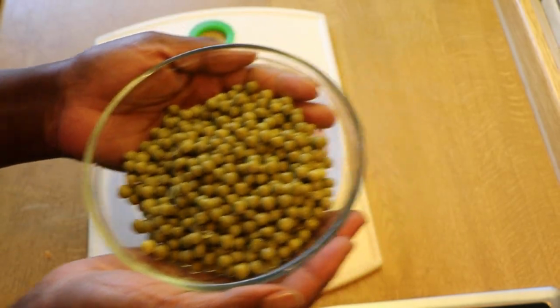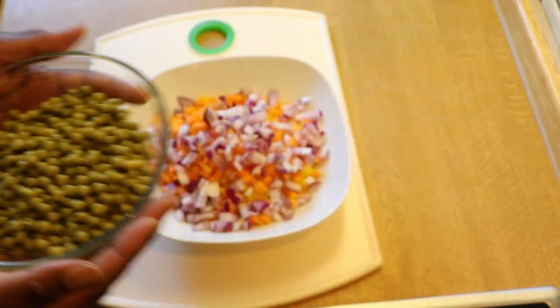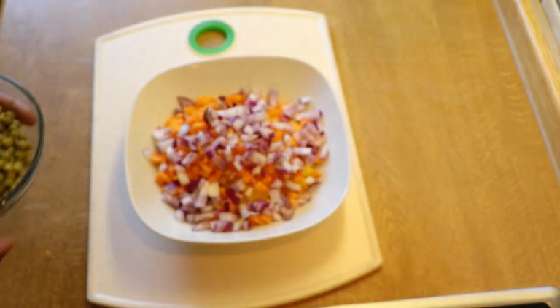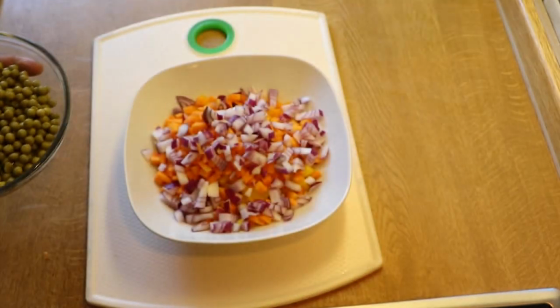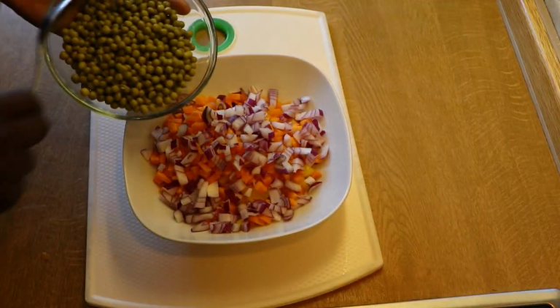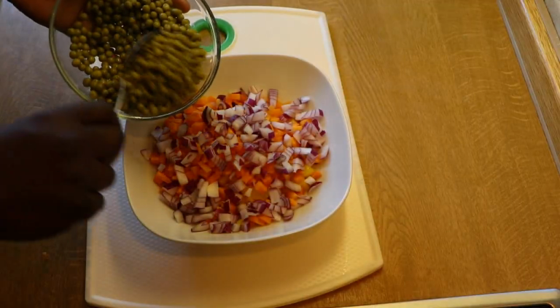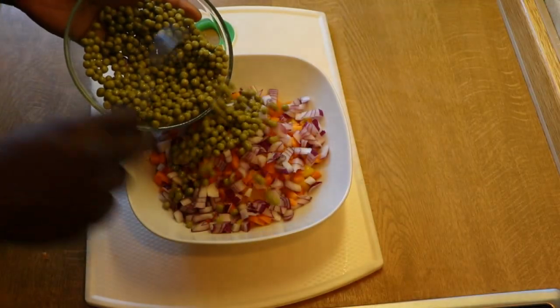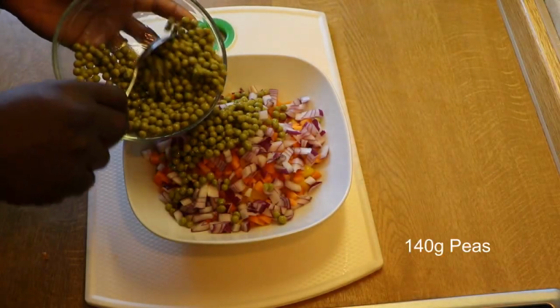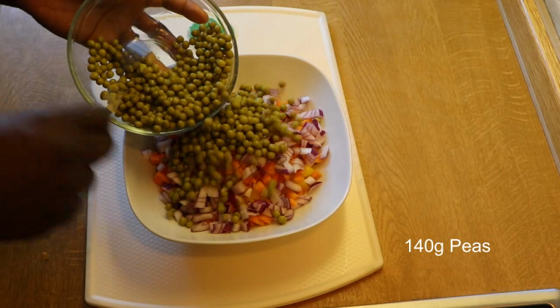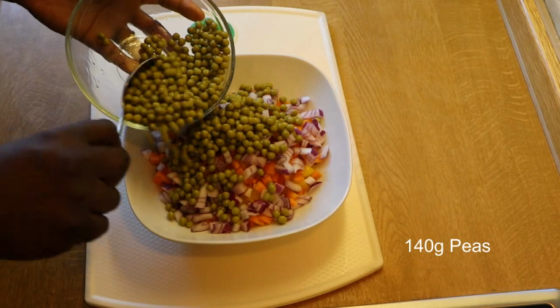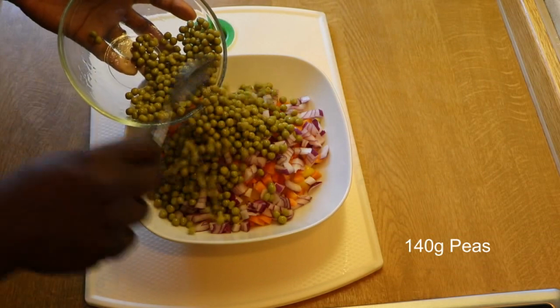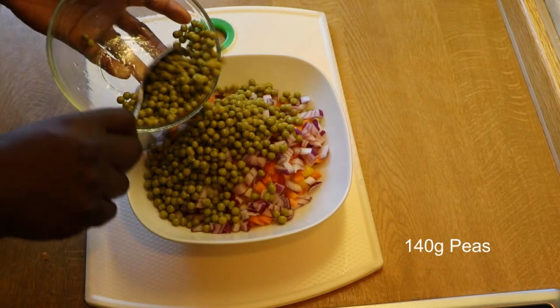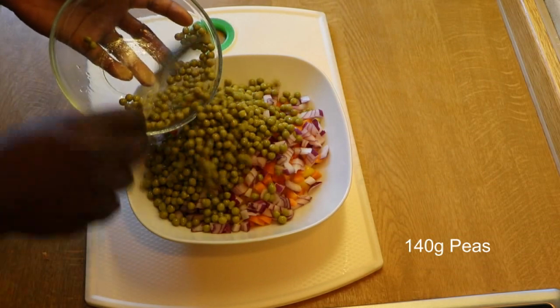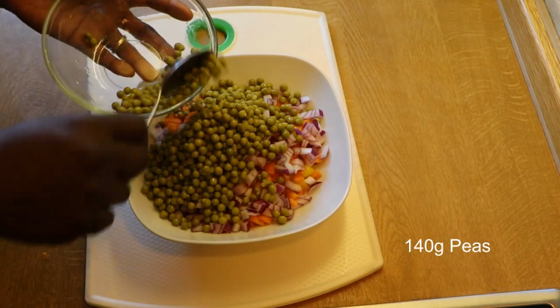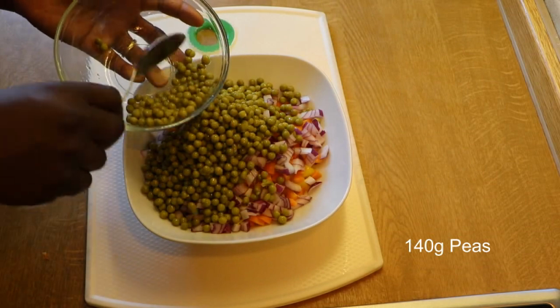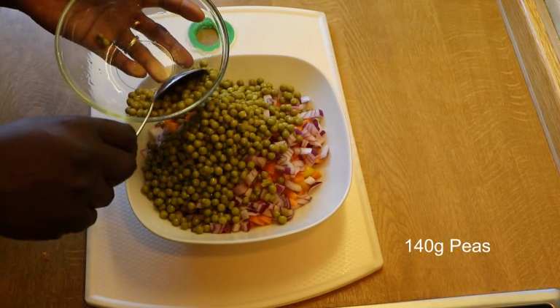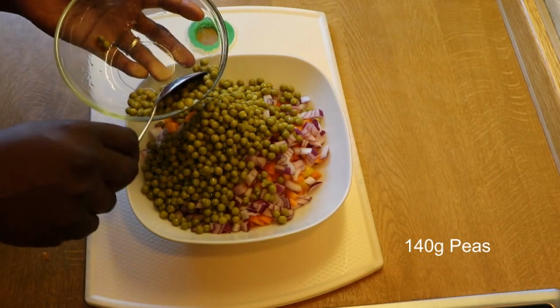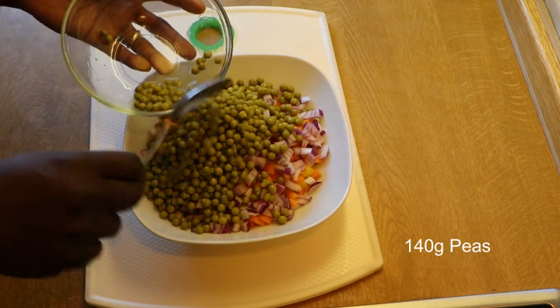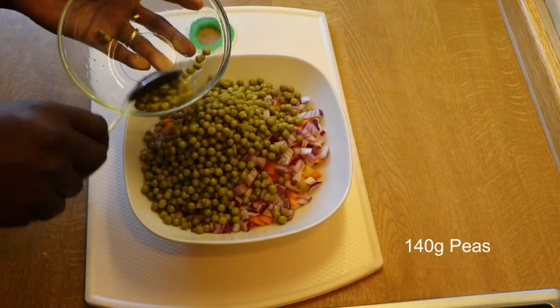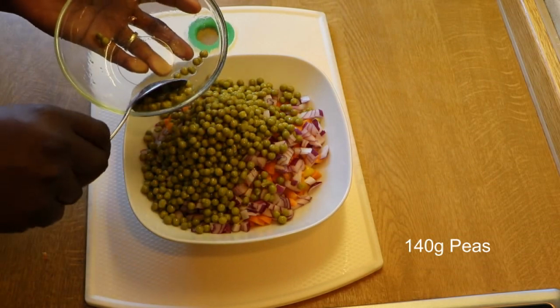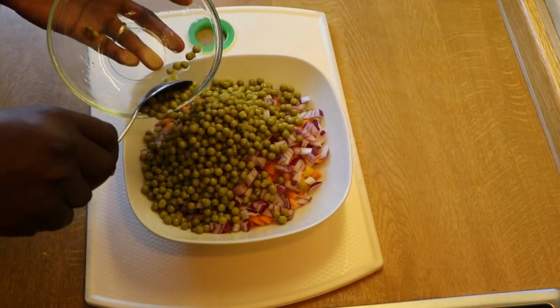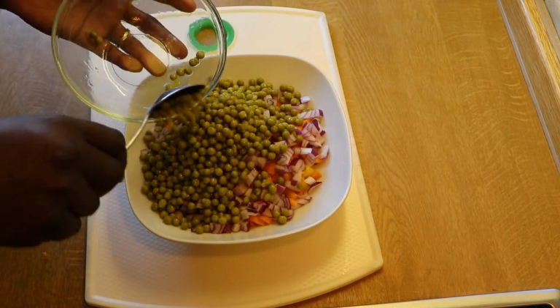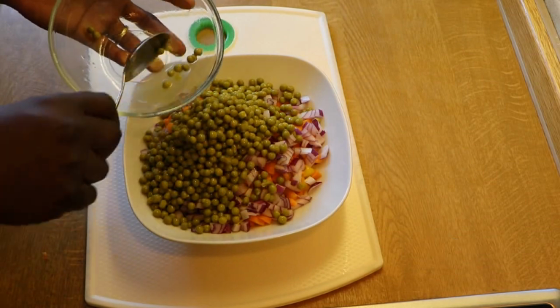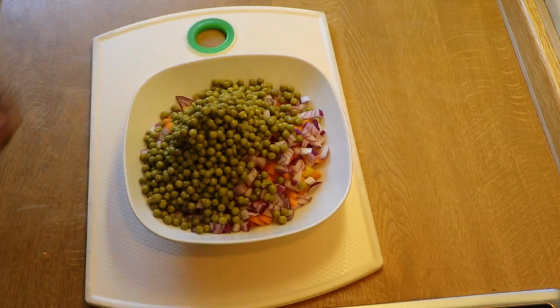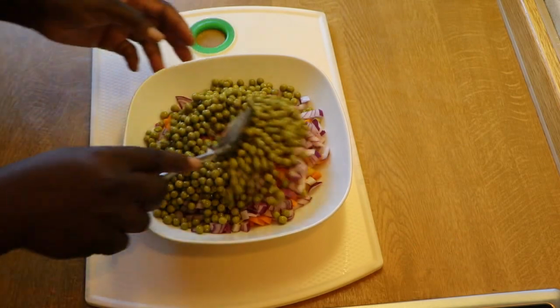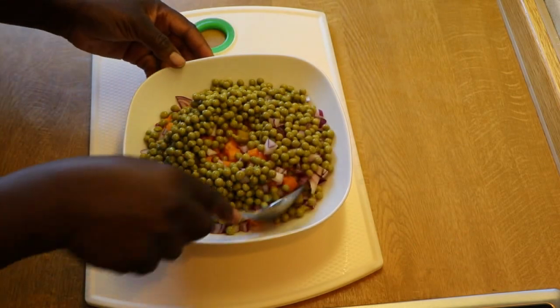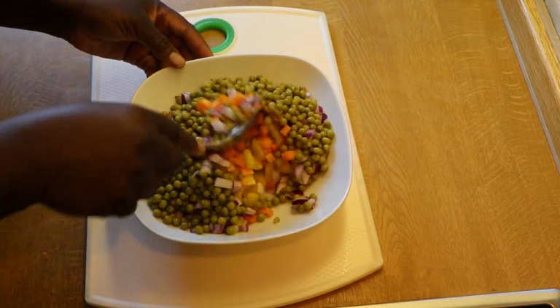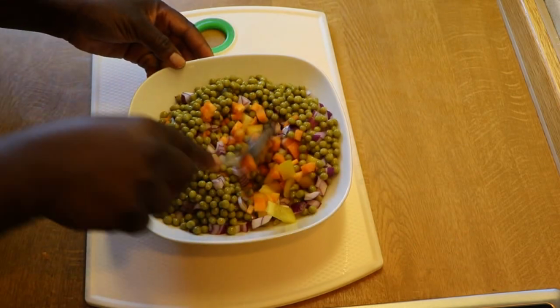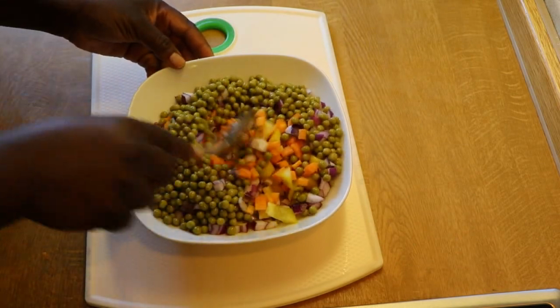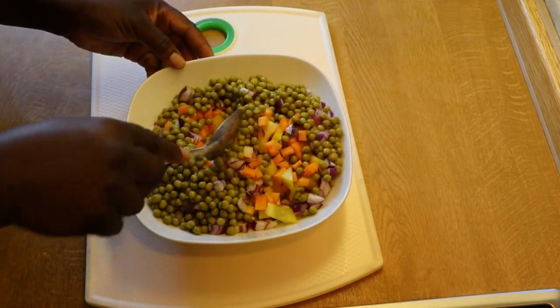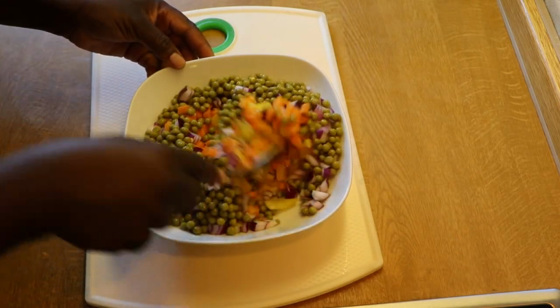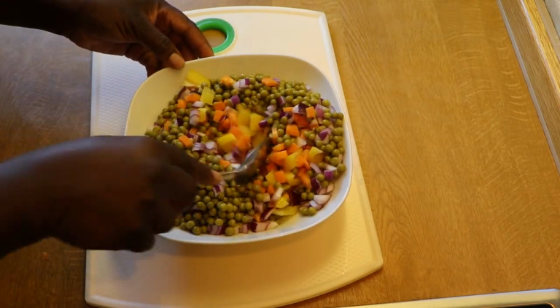Next we'll add our green peas. Mix everything well together and set aside to use later.